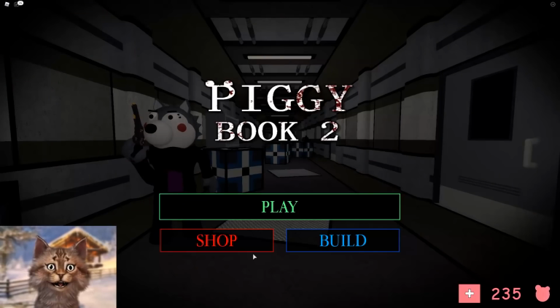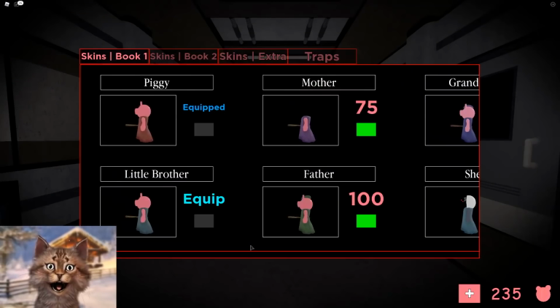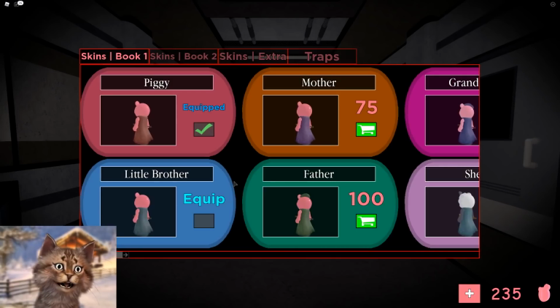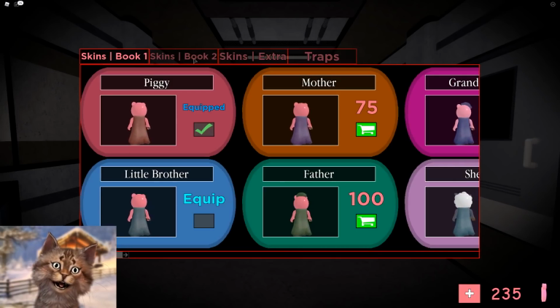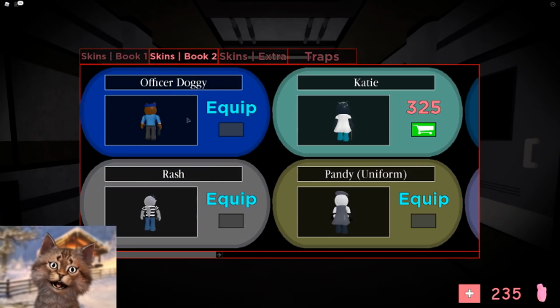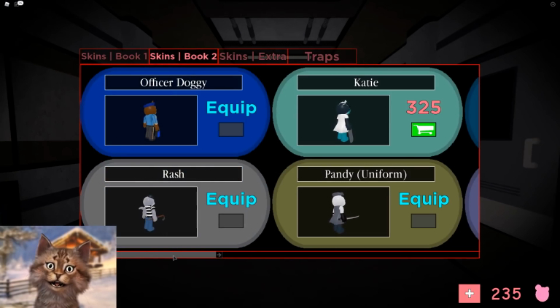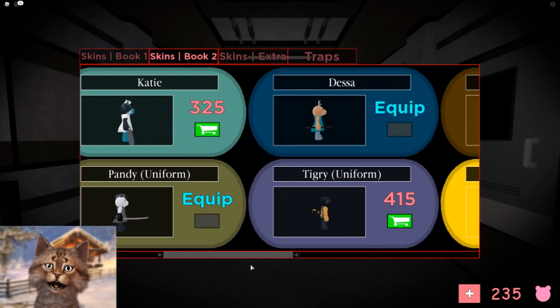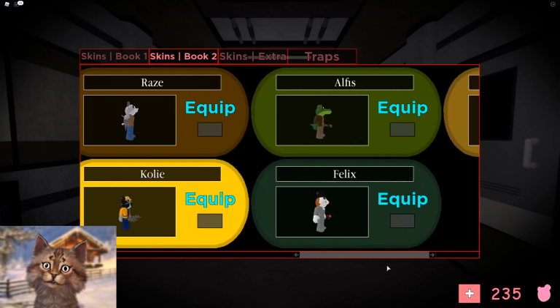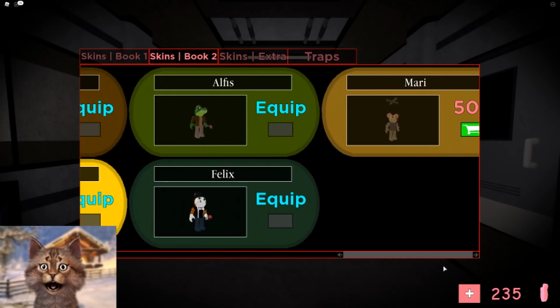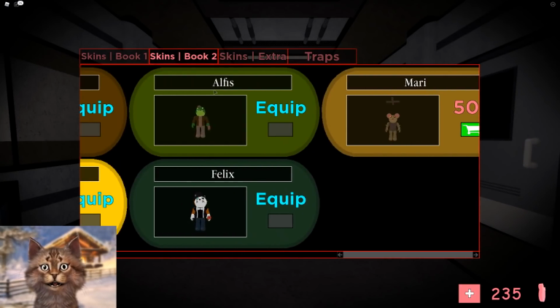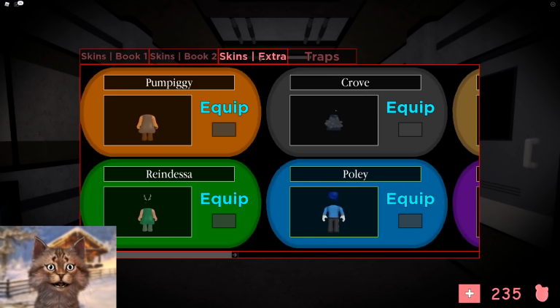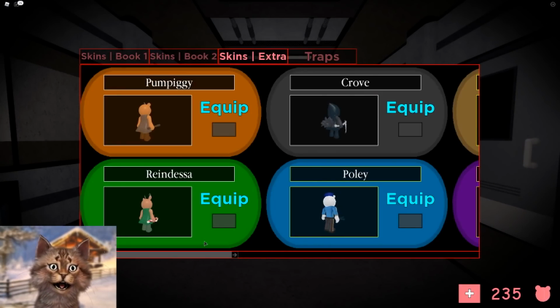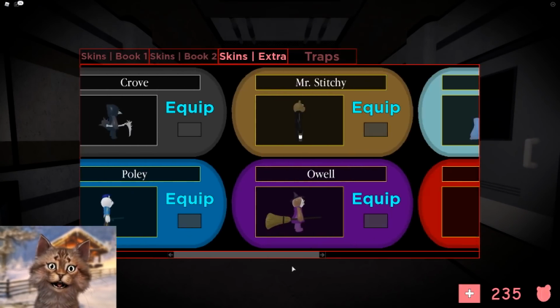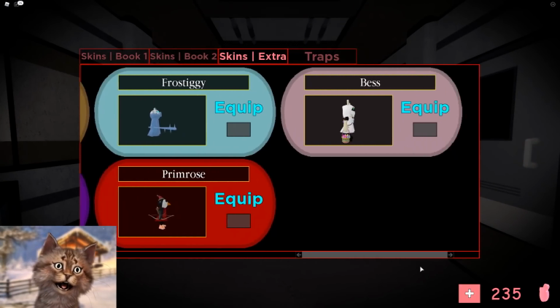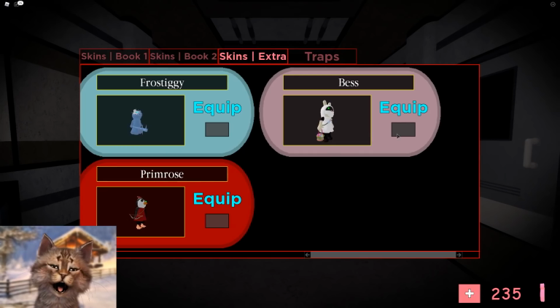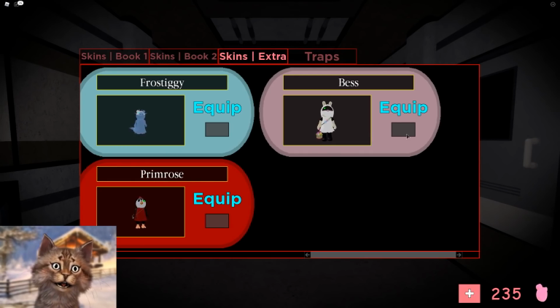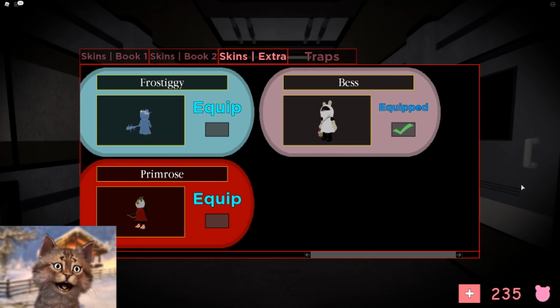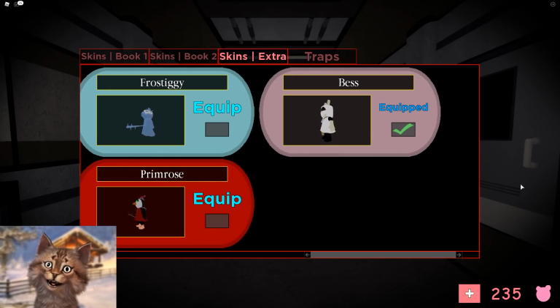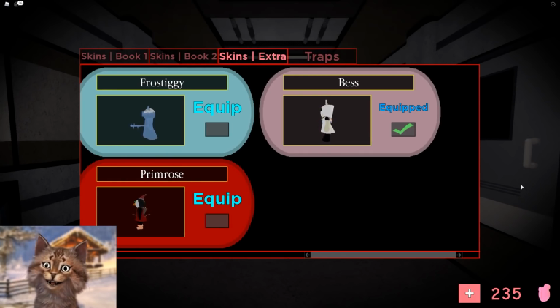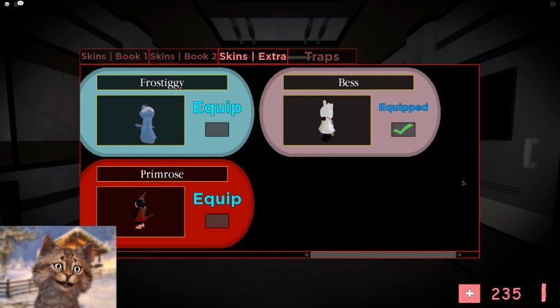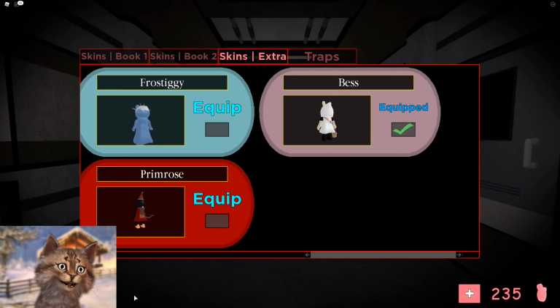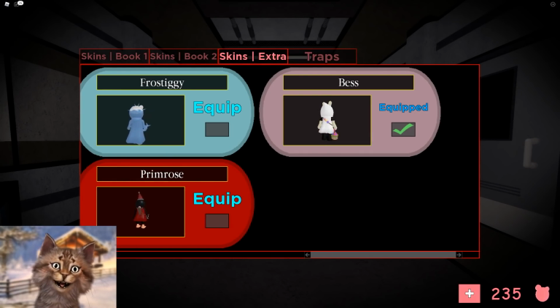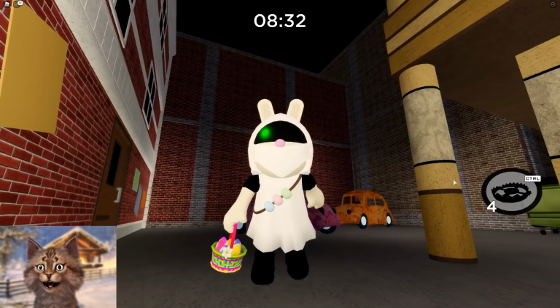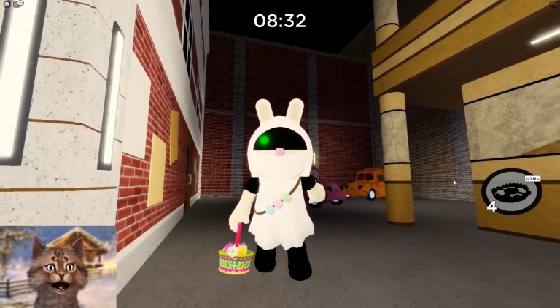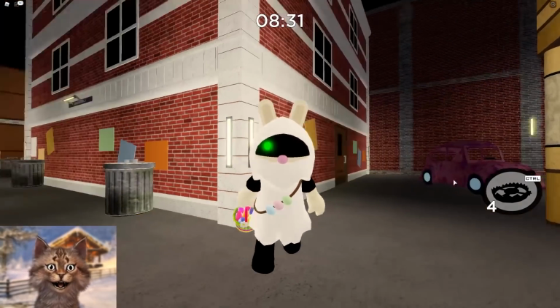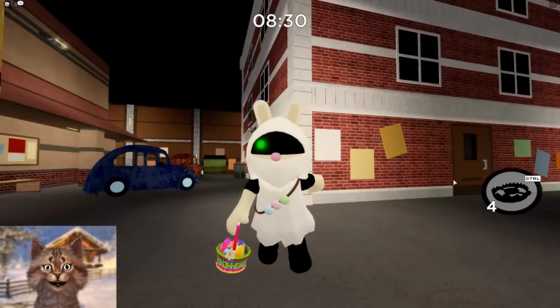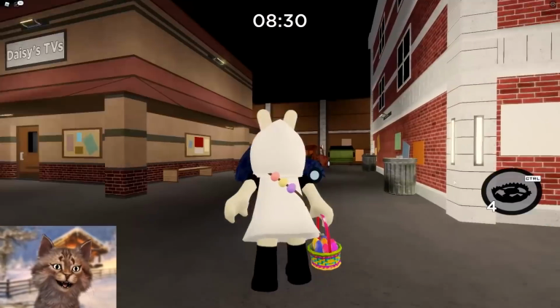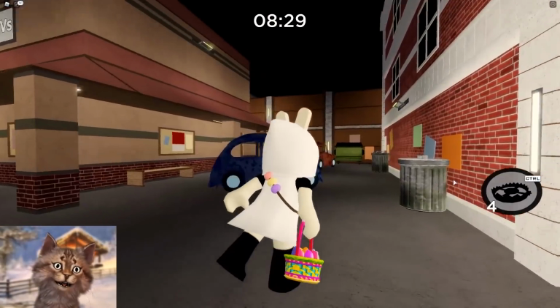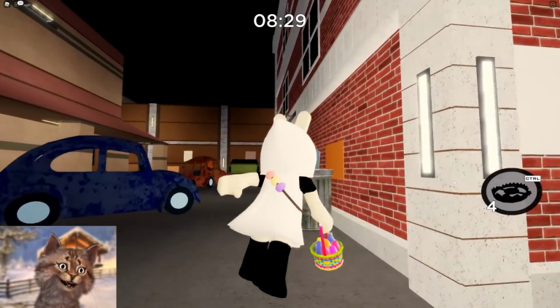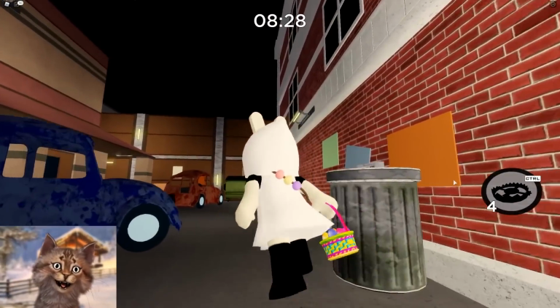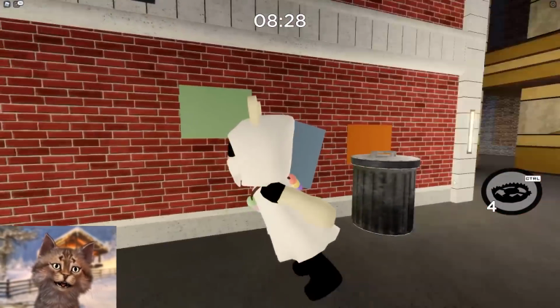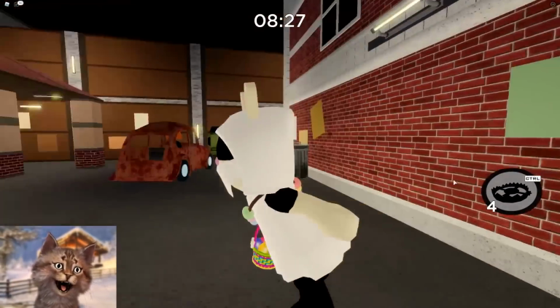Let's check out this skin right here. It's in extras — right here, we got it. The bunny skin, we got it. Here it is guys — the Easter bunny skin. We did it!